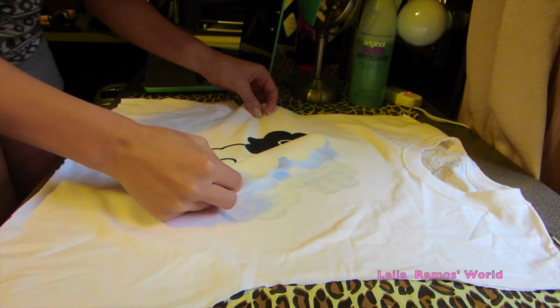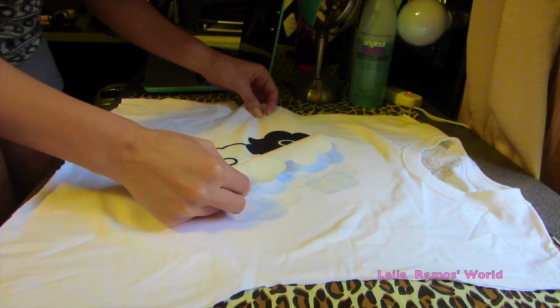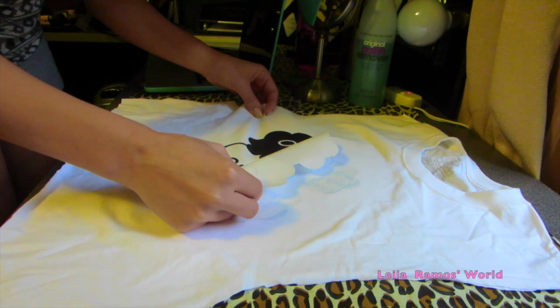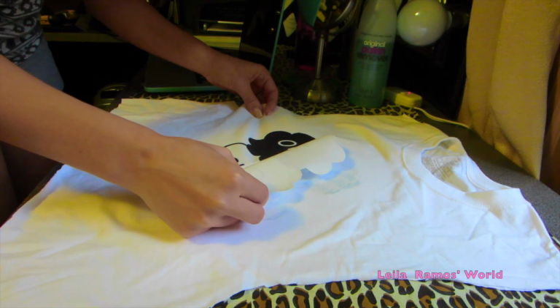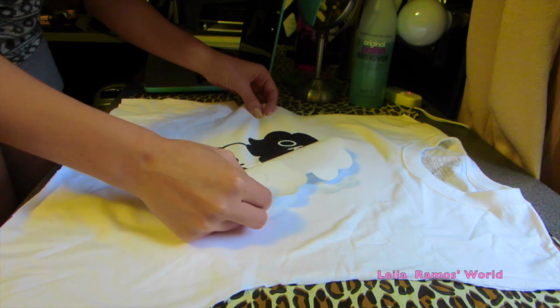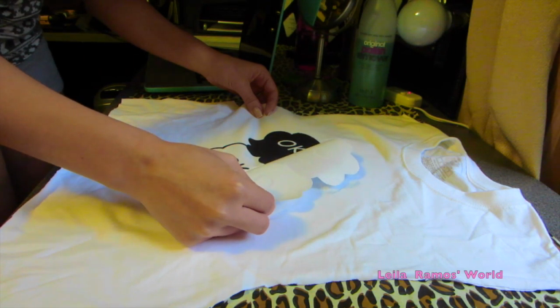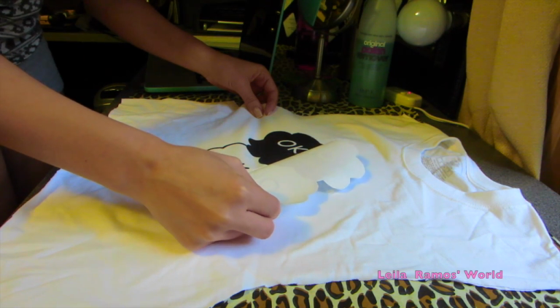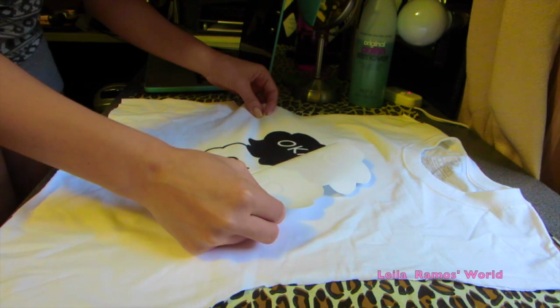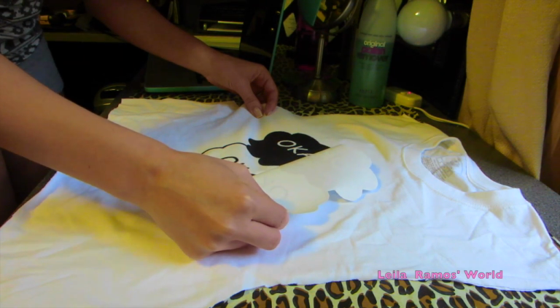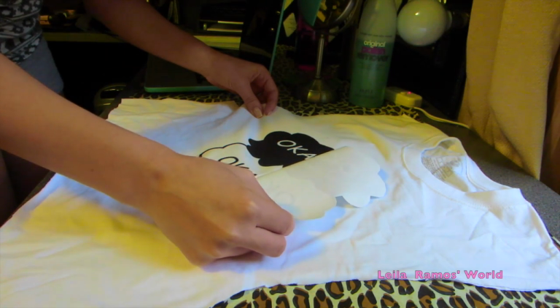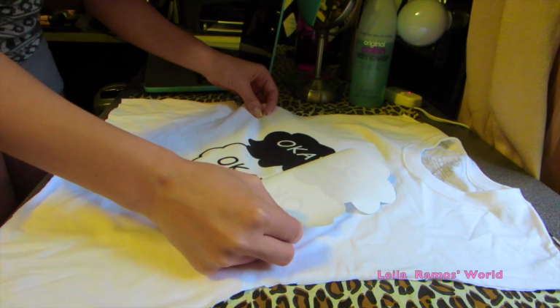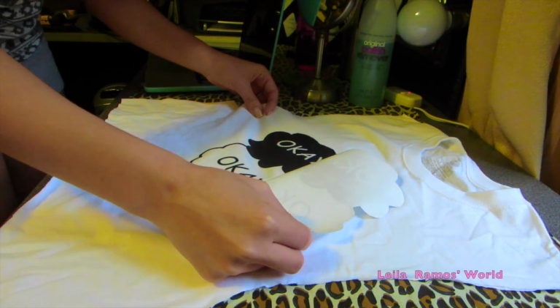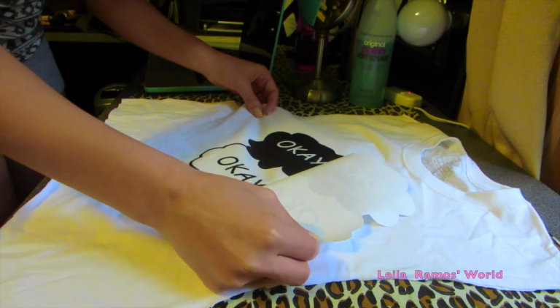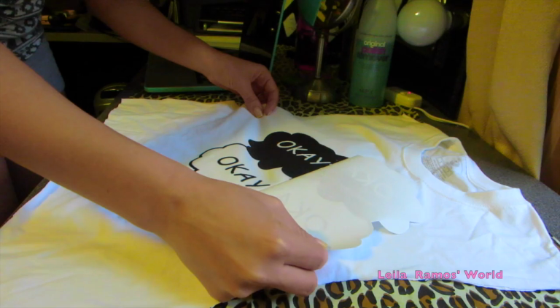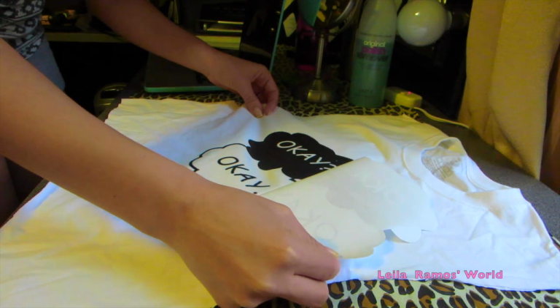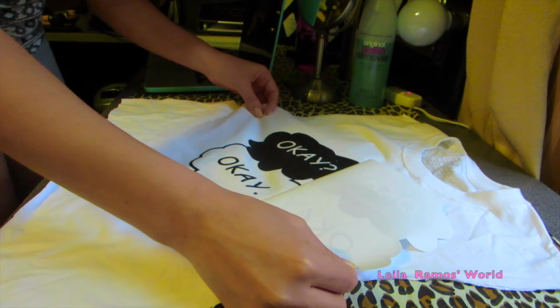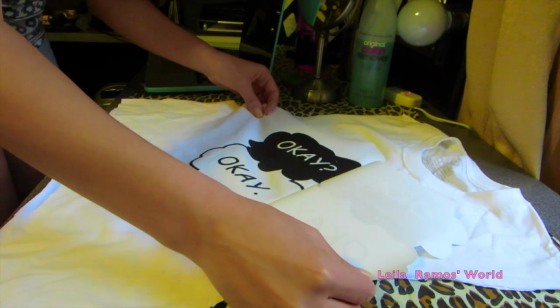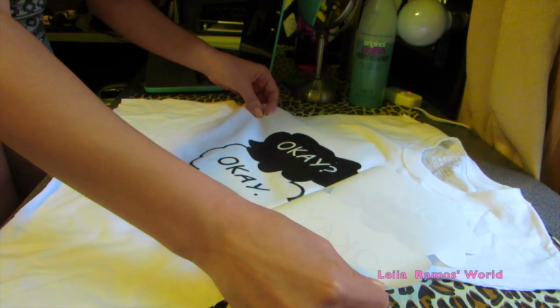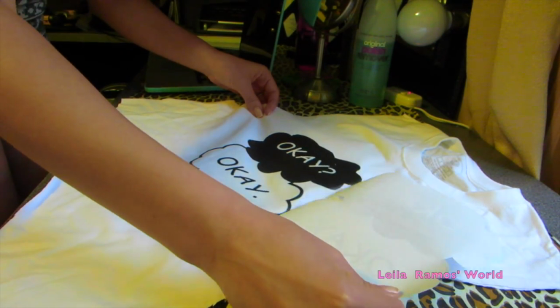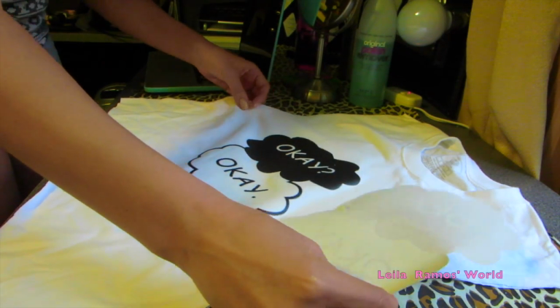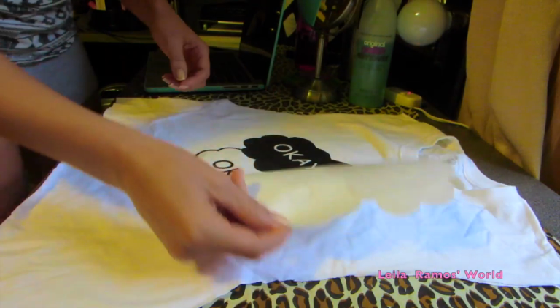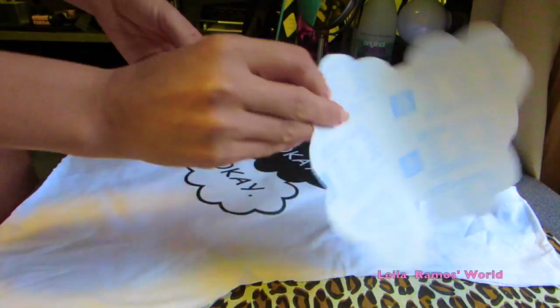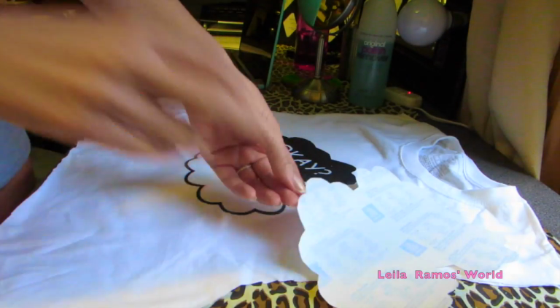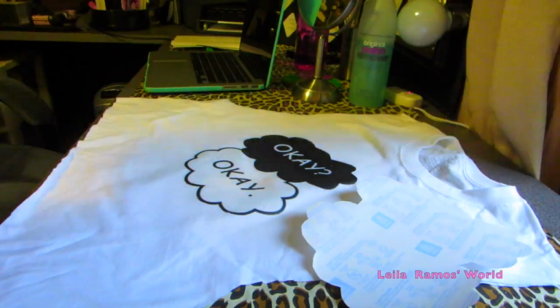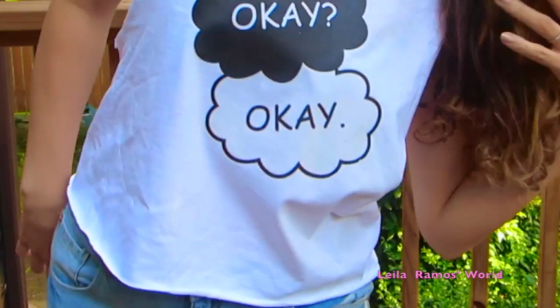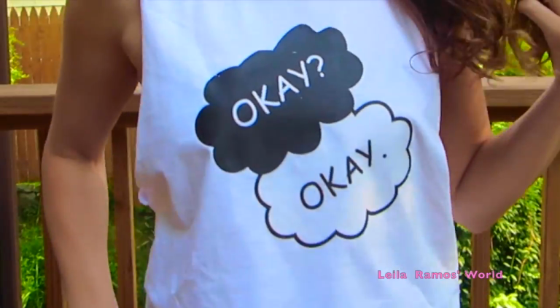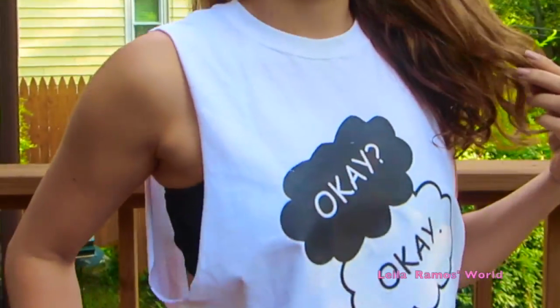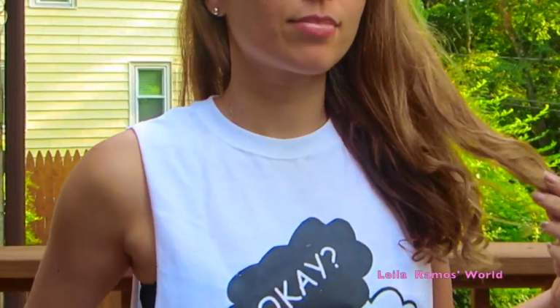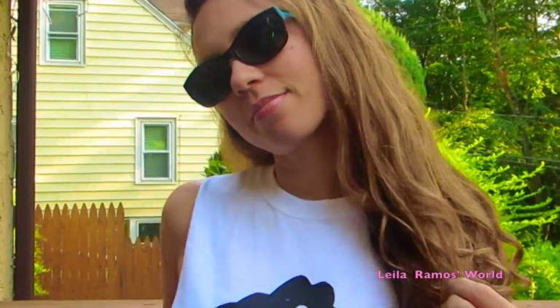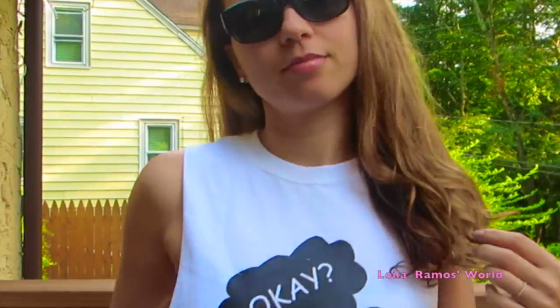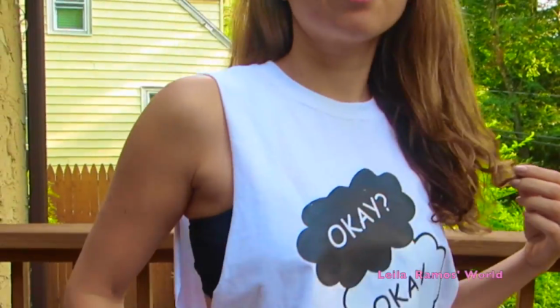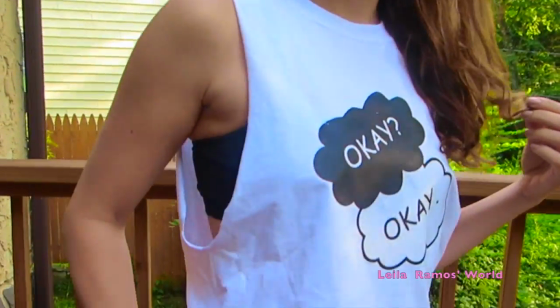Finally, after a couple of minutes, I got my print and I think the quality looks really good. The transfer paper comes with instructions, so just make sure you follow them and everything is going to work out.